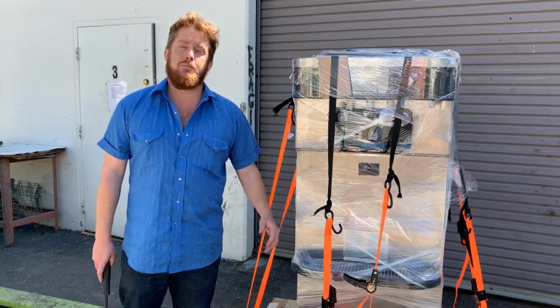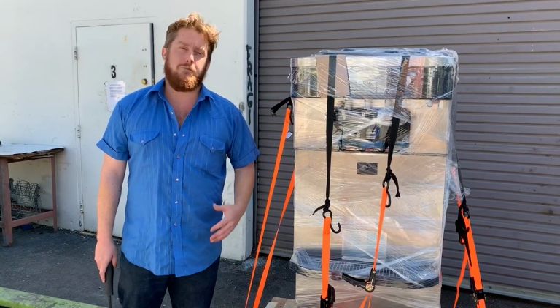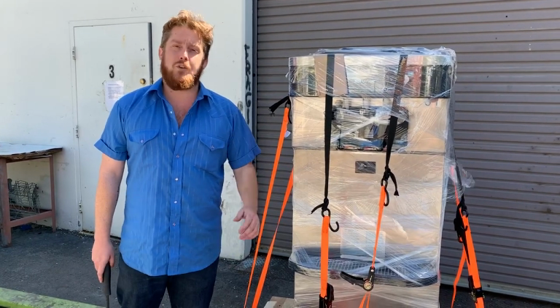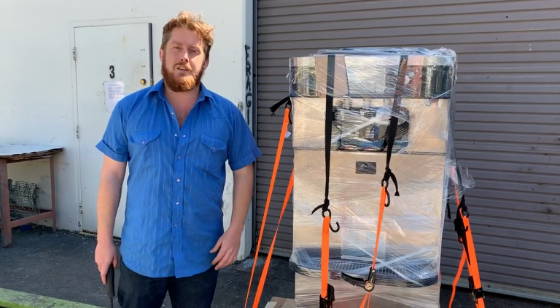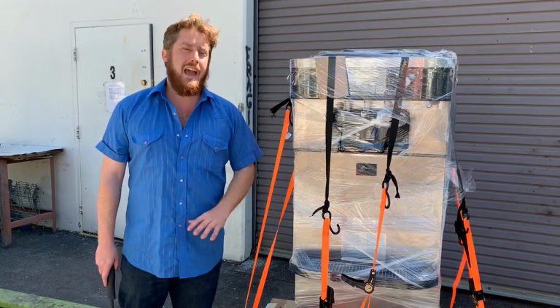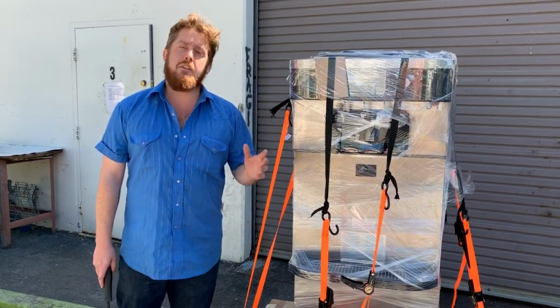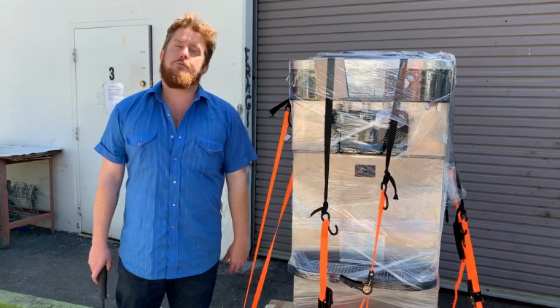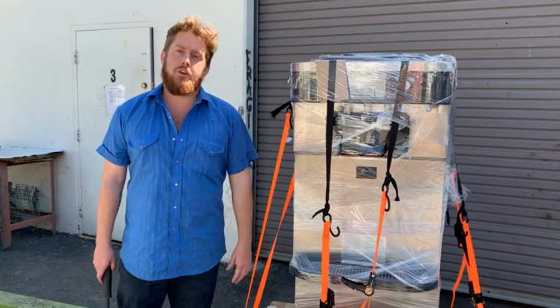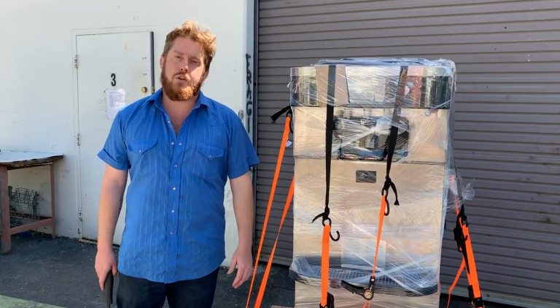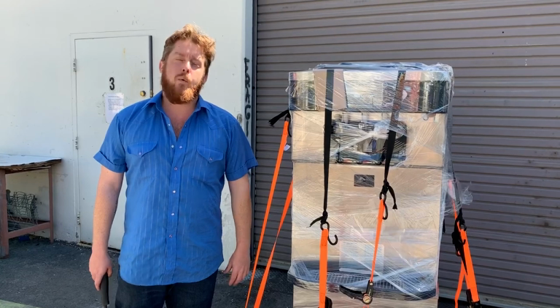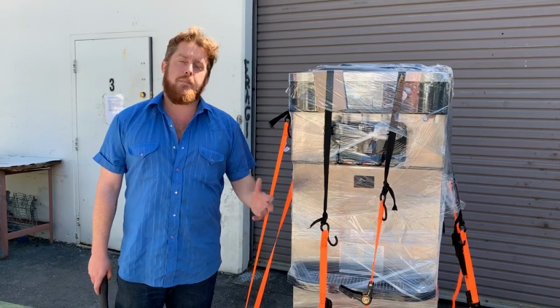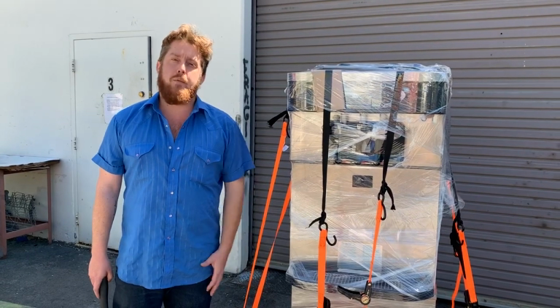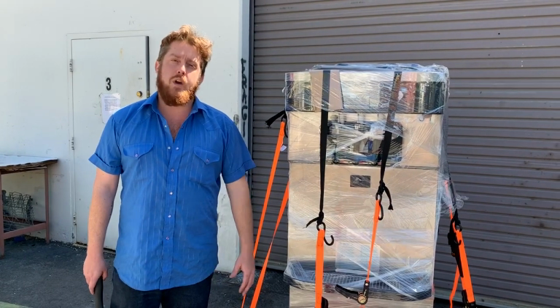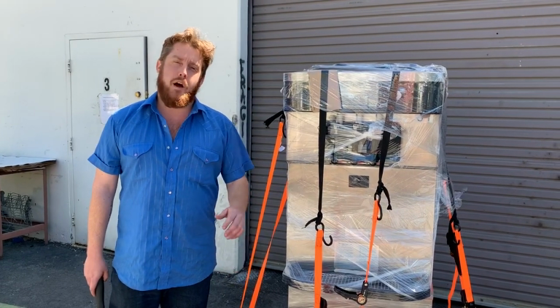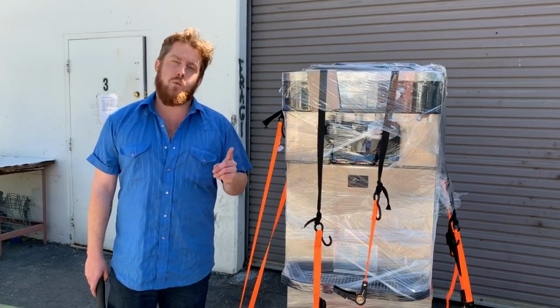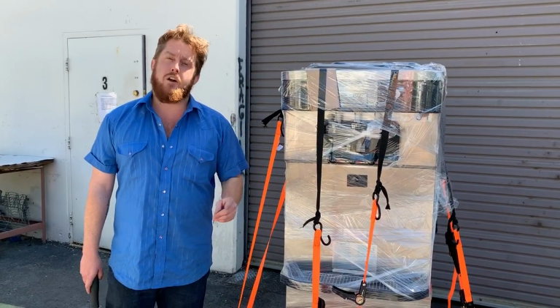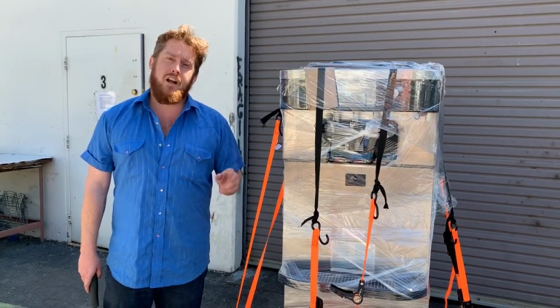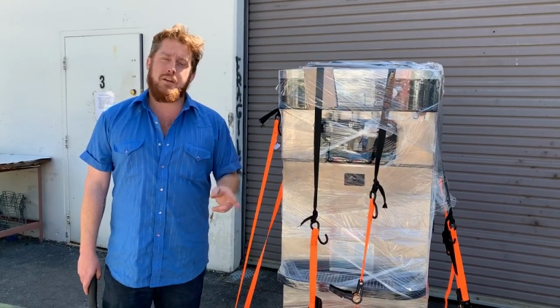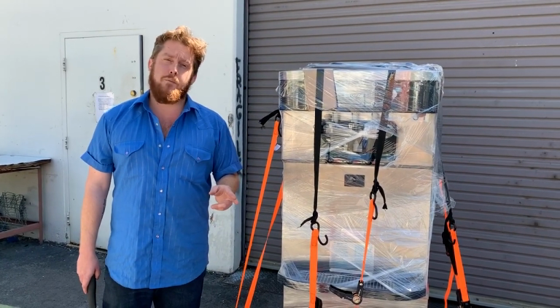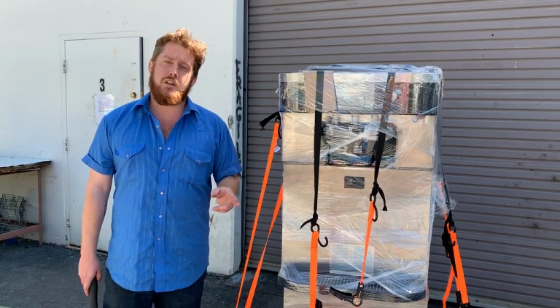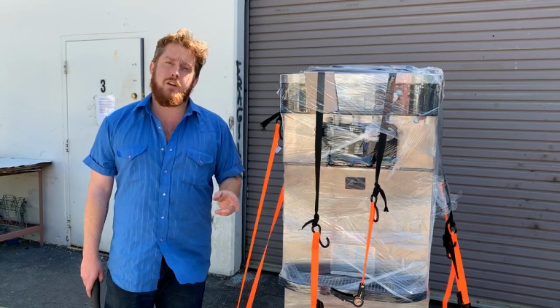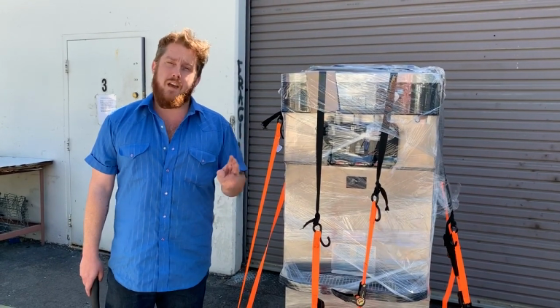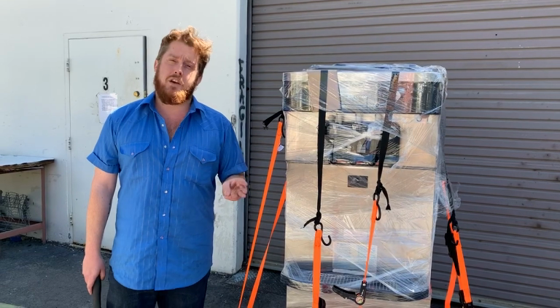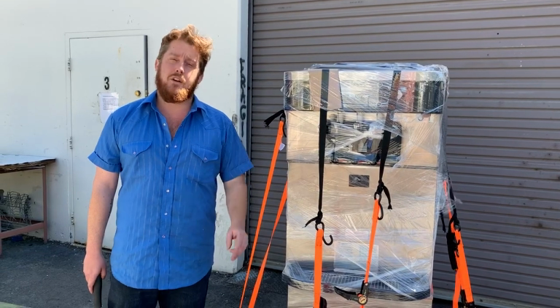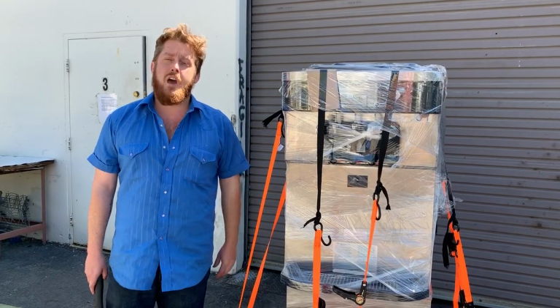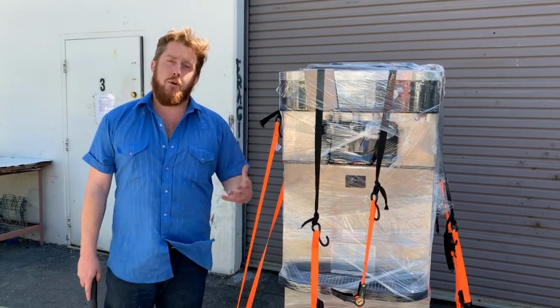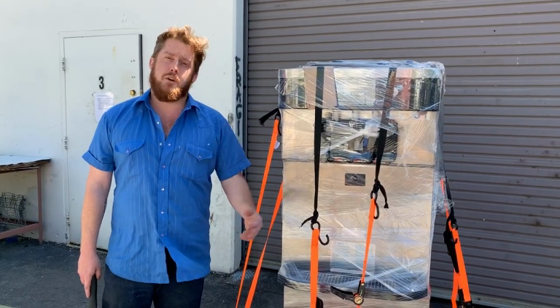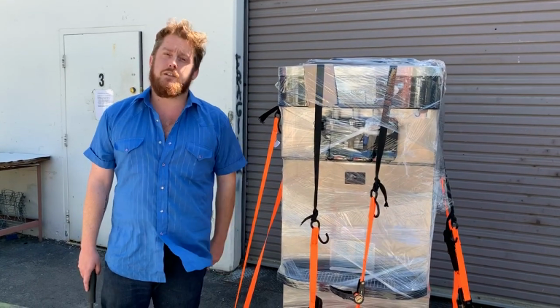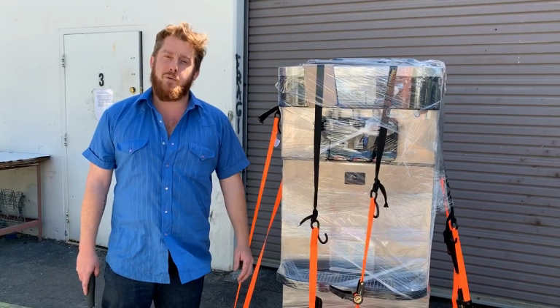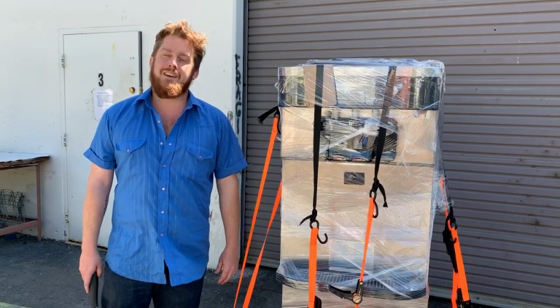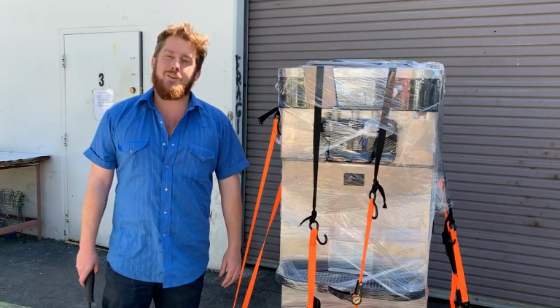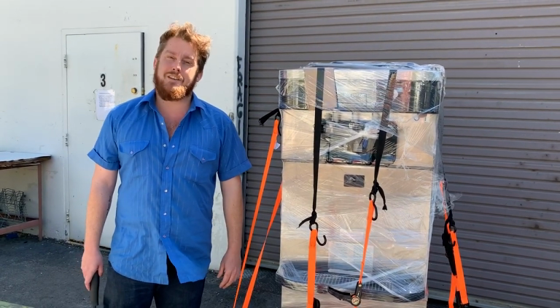If you have any questions on ice cream machines, soft serve machines, frozen drink machines, or anything else in the frozen dessert industry, we'd be happy to chat with you and match you with the right product — the best refurbished machine on the market with the best customer service for frozen dessert machines in the US. Thank you, have a great day!